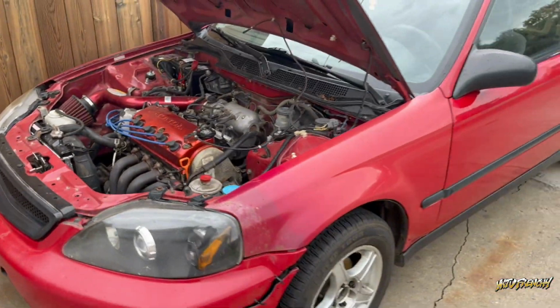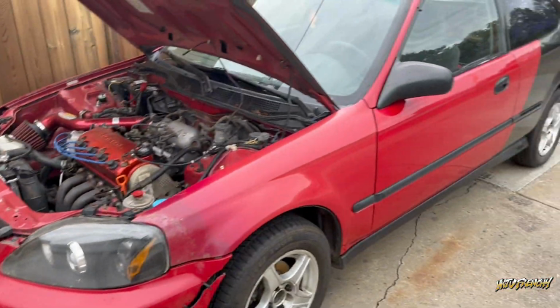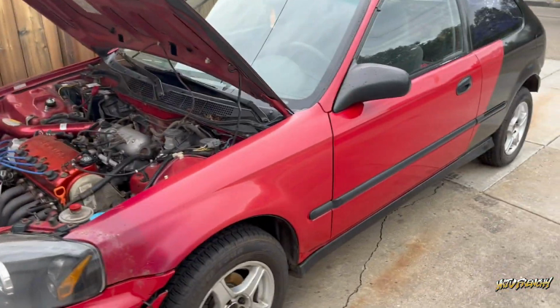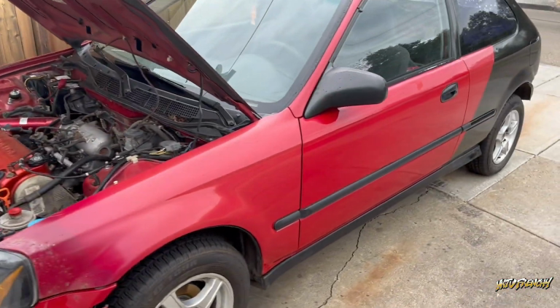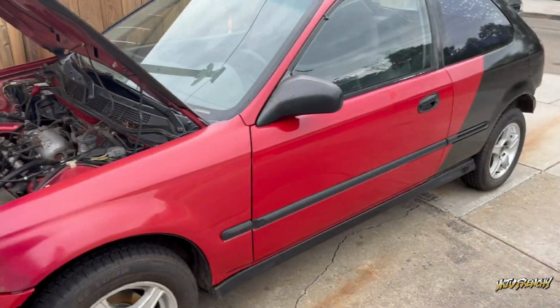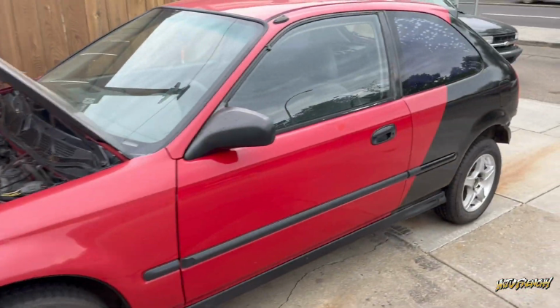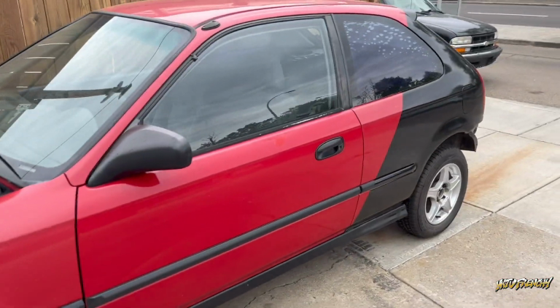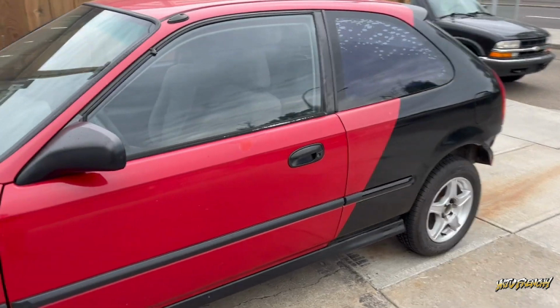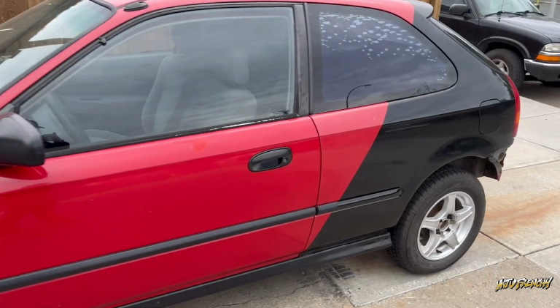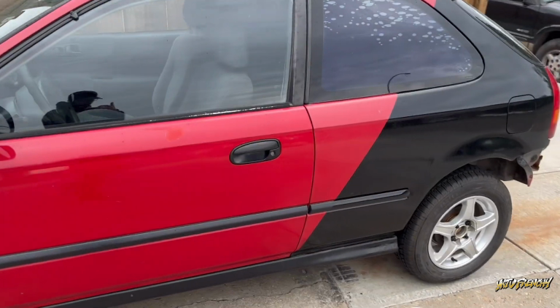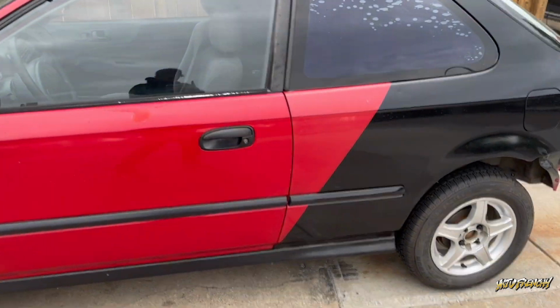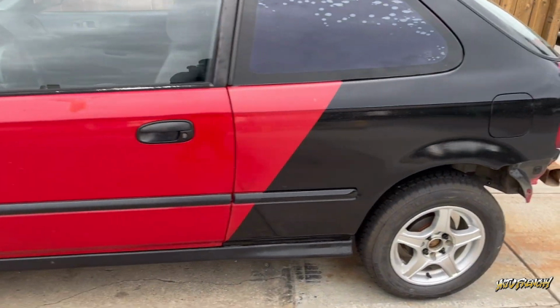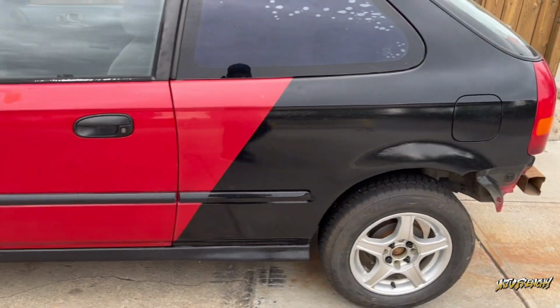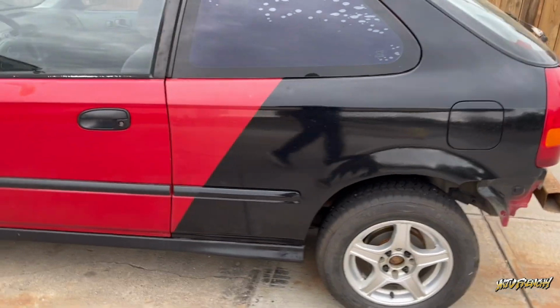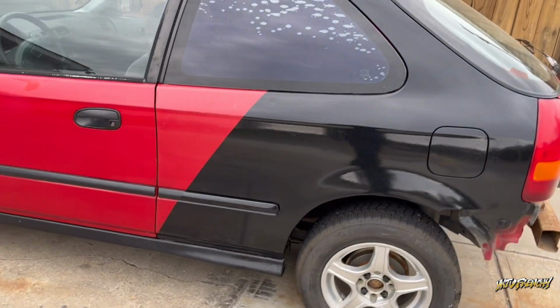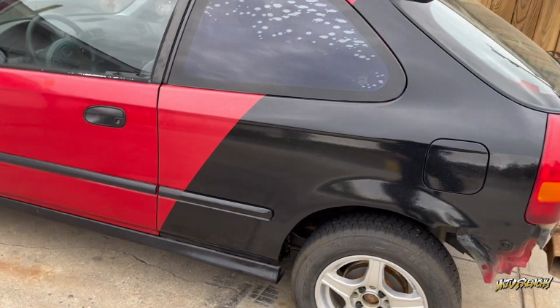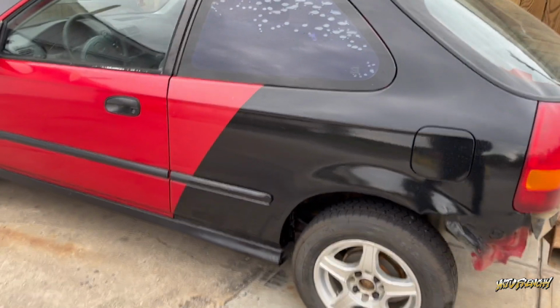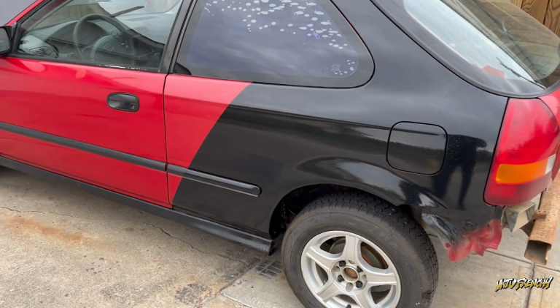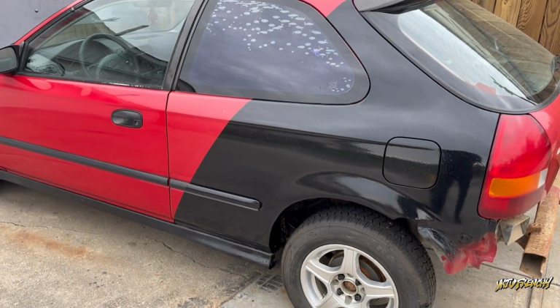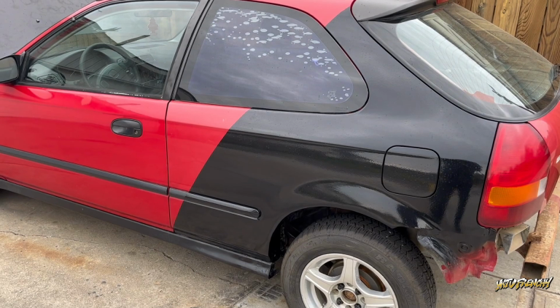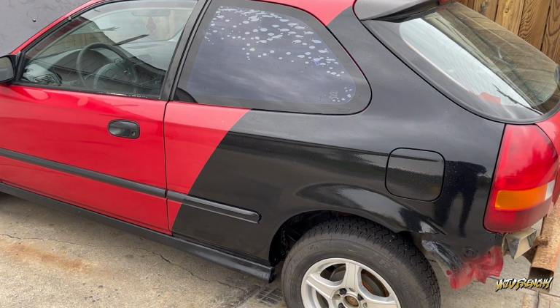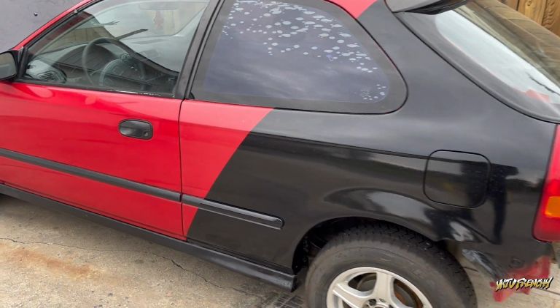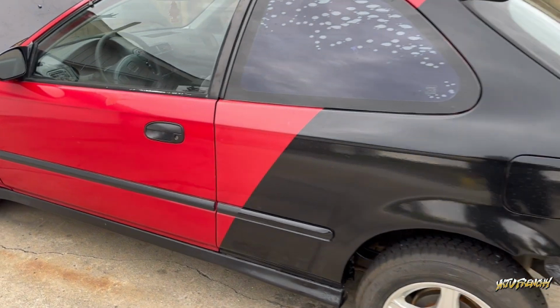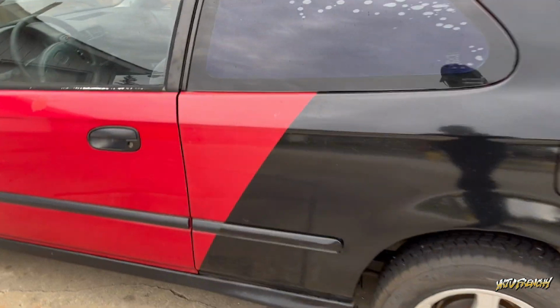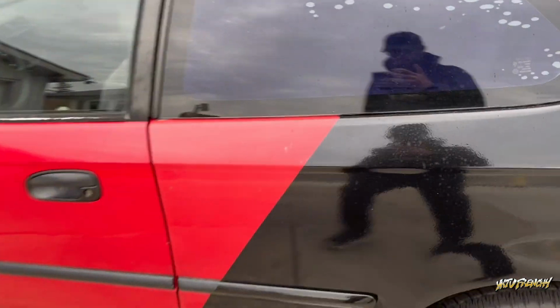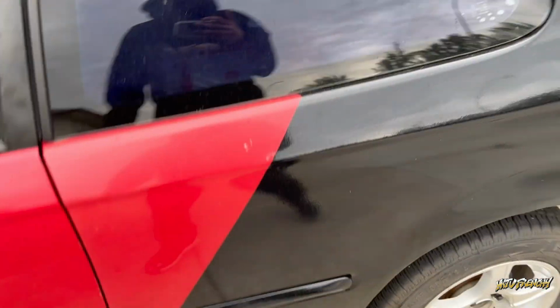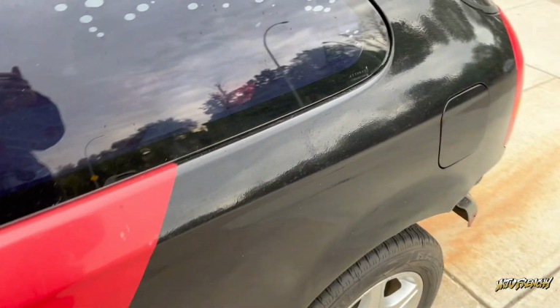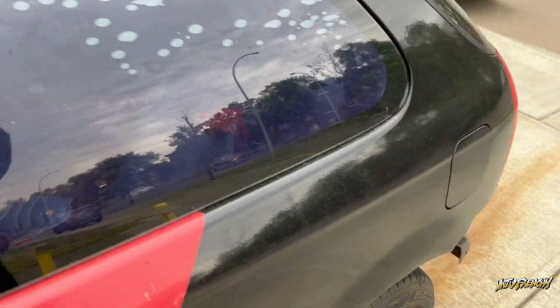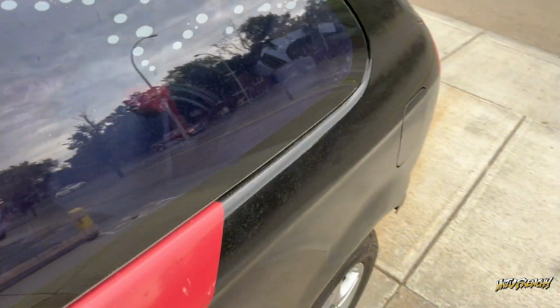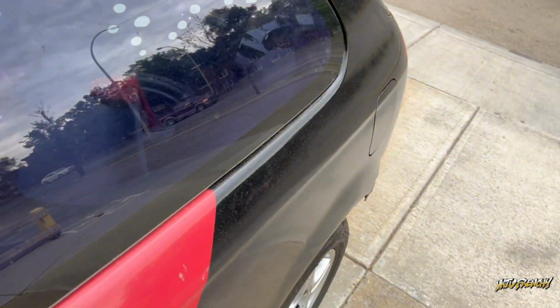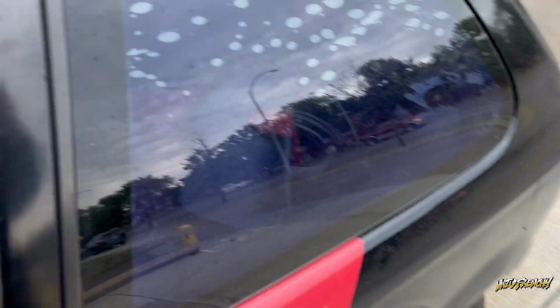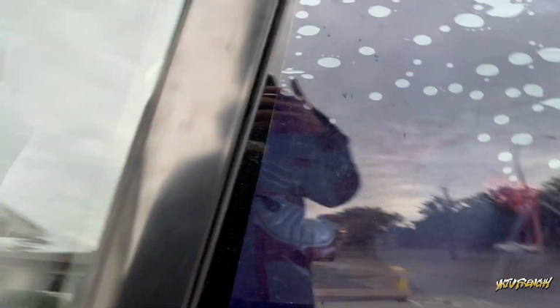So as you guys can see, this is the car — already redid the quarter panels, so it looks pretty awesome. As you can see, we did it with that trim clad.